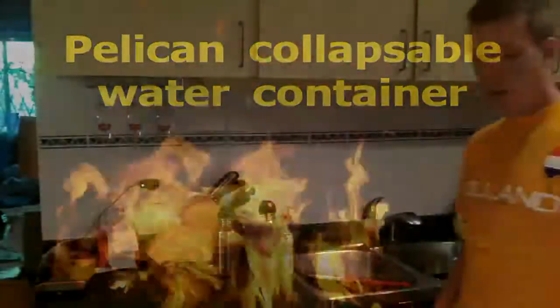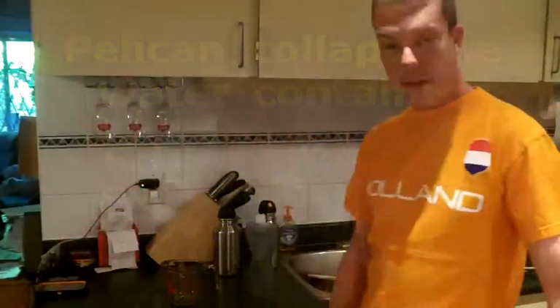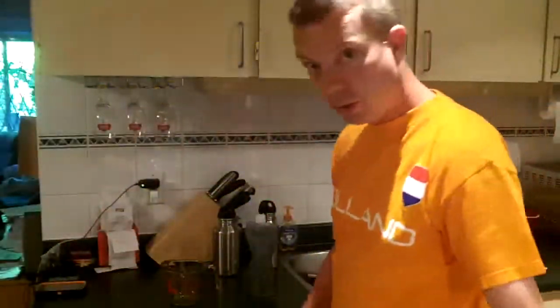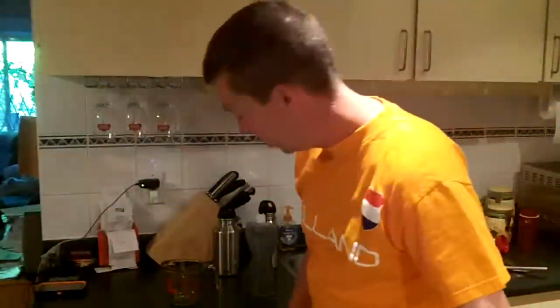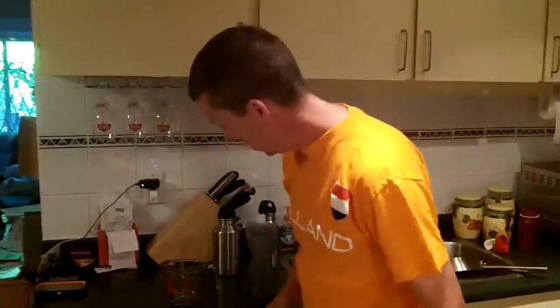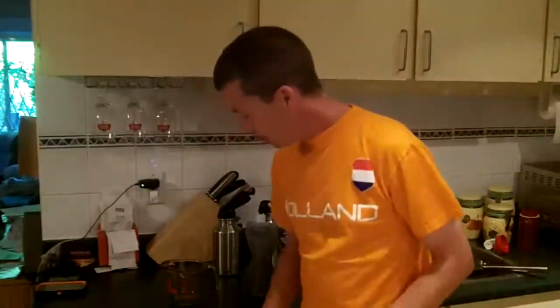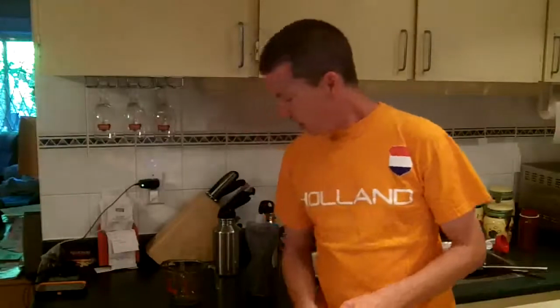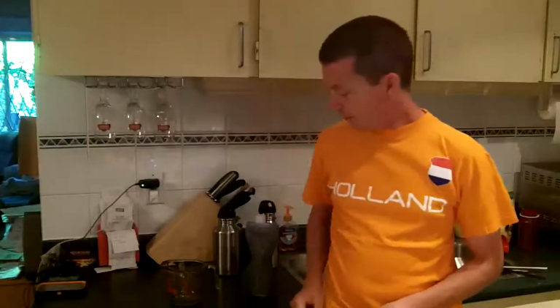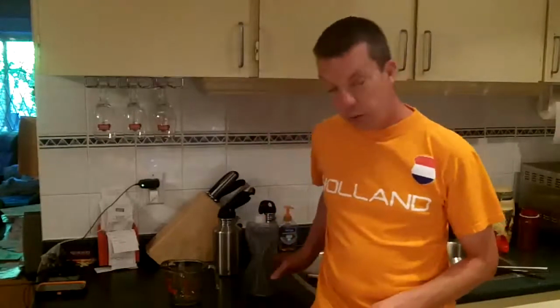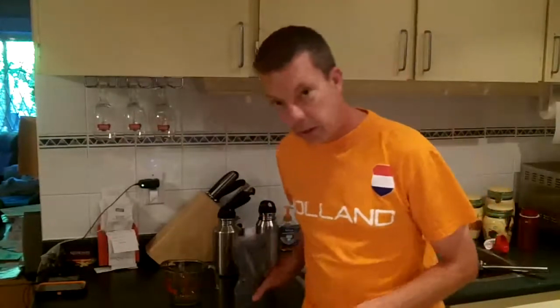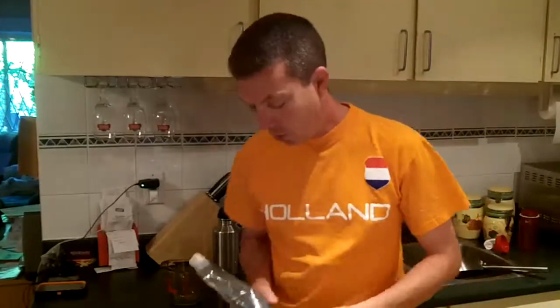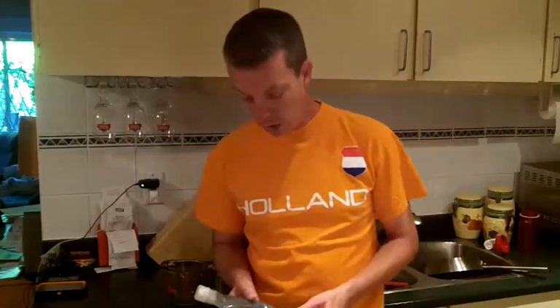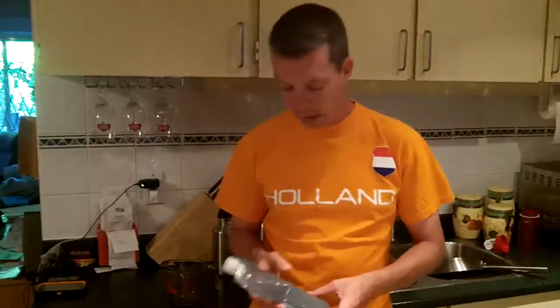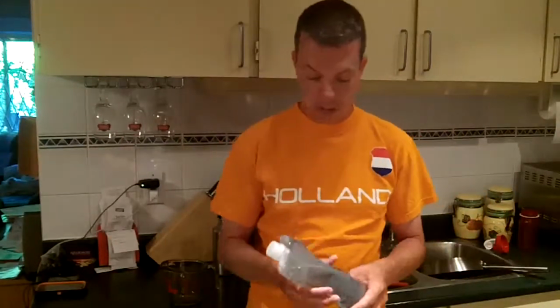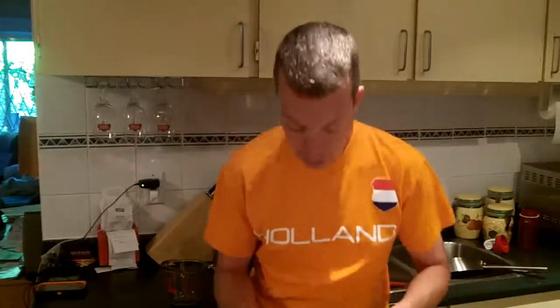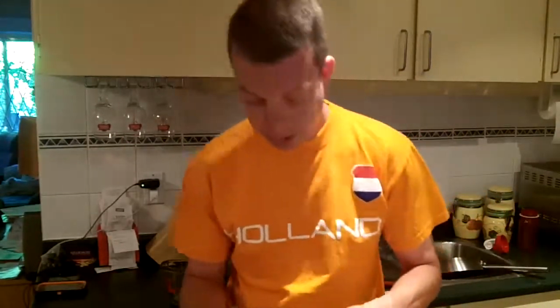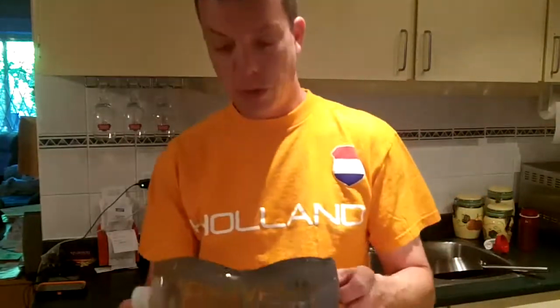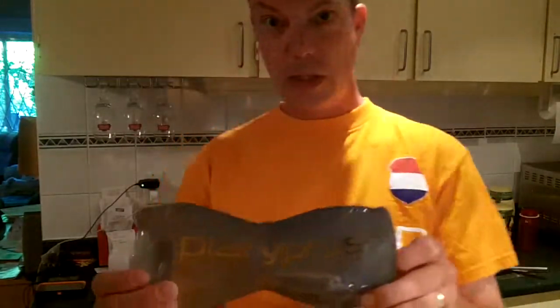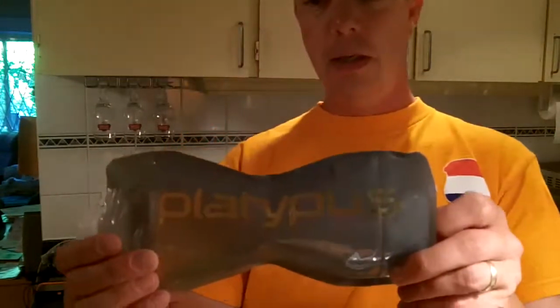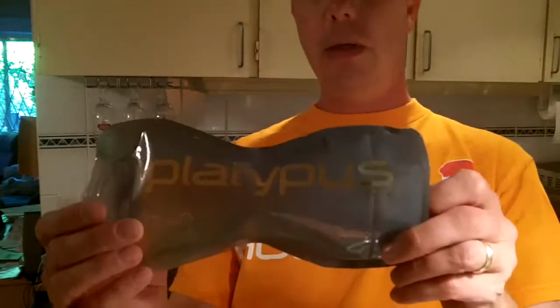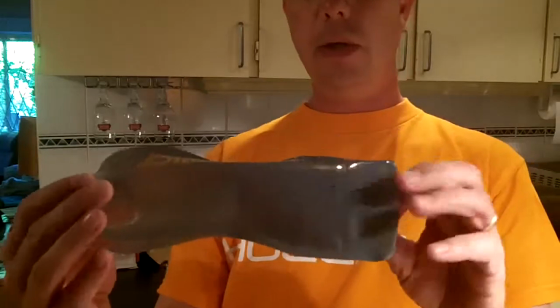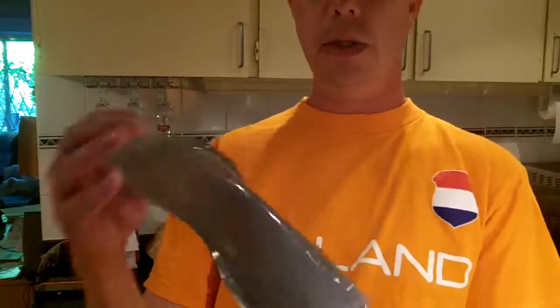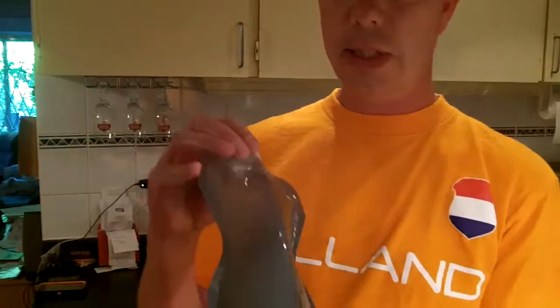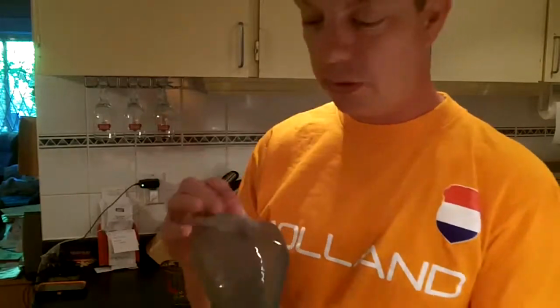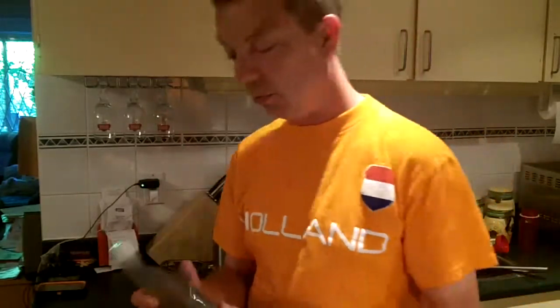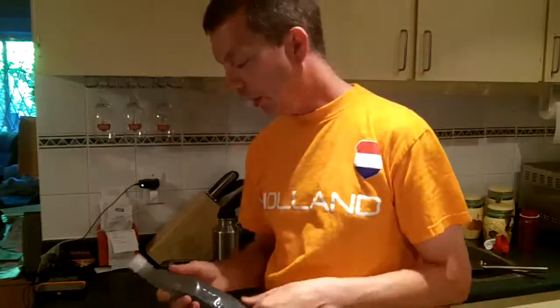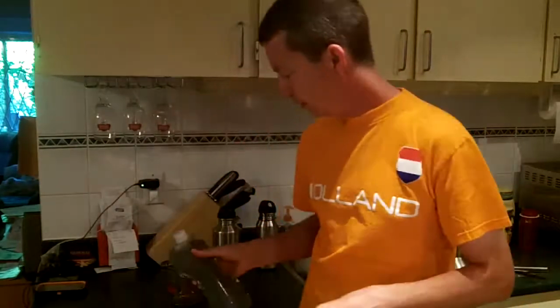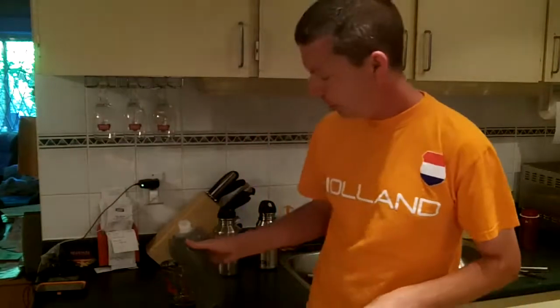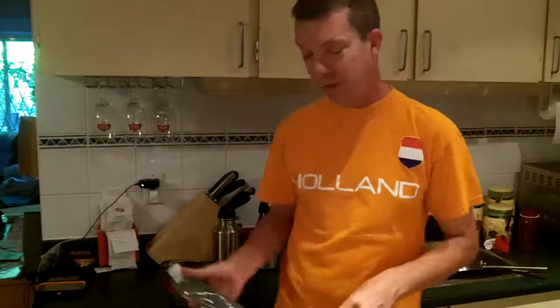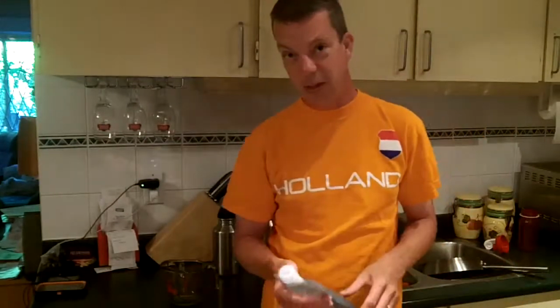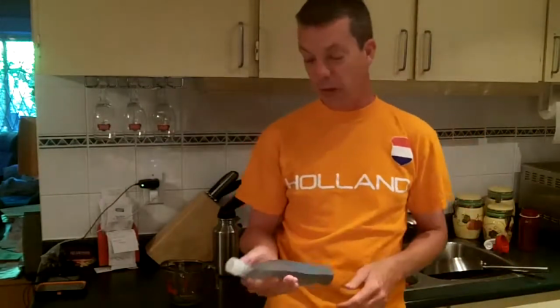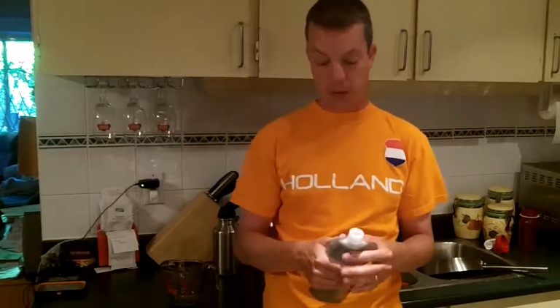Hey everybody, welcome back to the kitchen. I've got a new product I want to show you. I've had a few of these Platypus bottles — see the name here — this is the 16 ounce. I've had them in my kit for a while but I've never actually used one before.